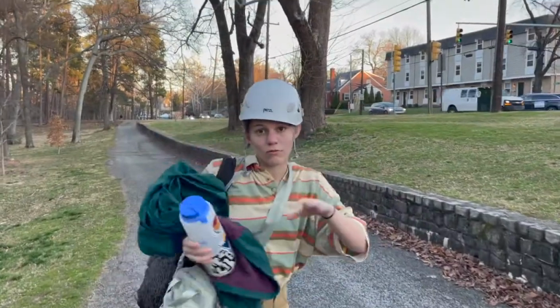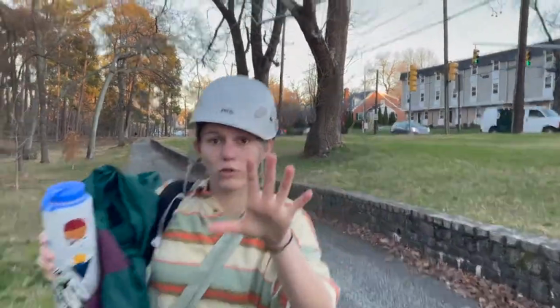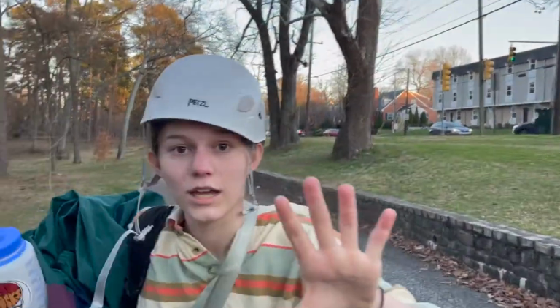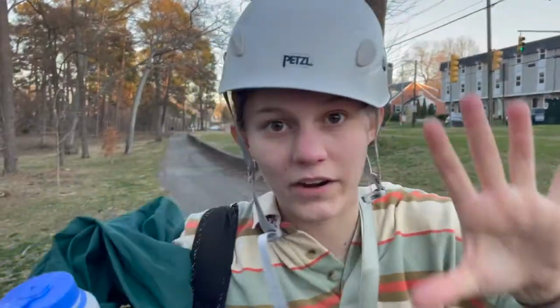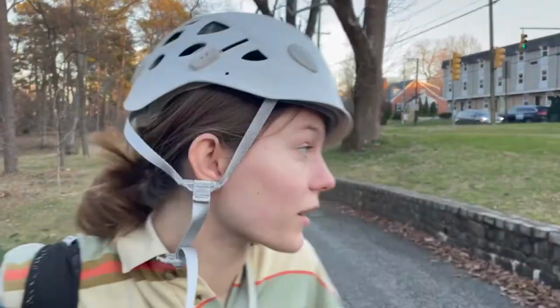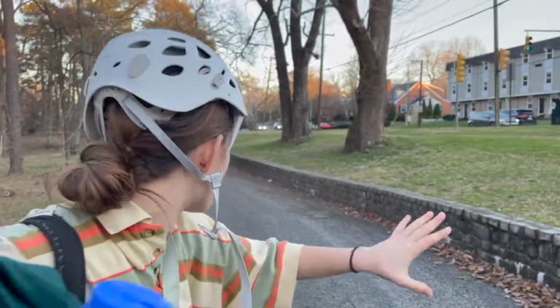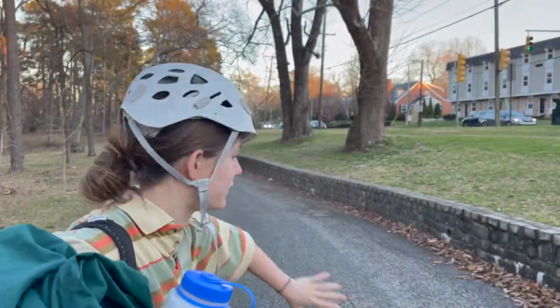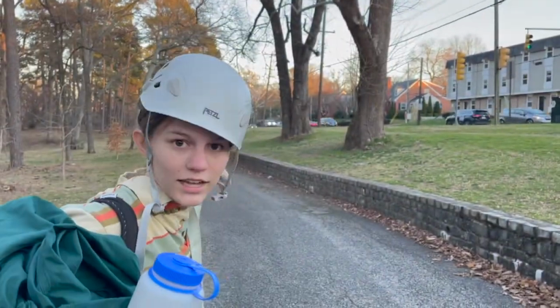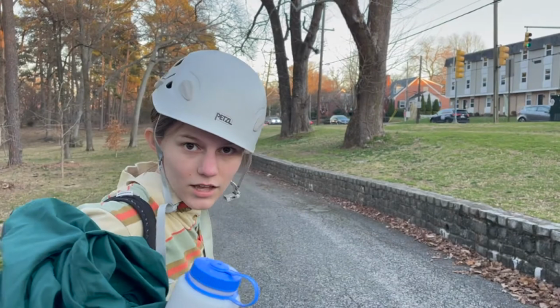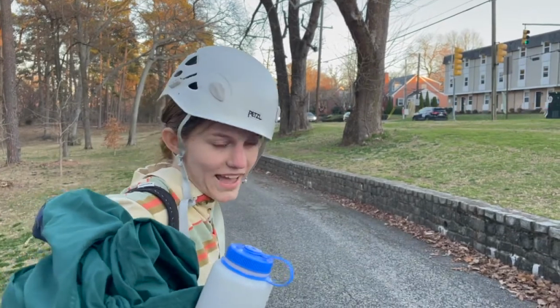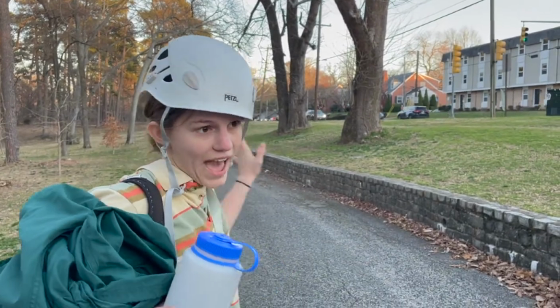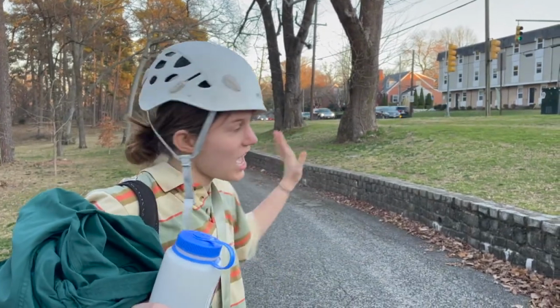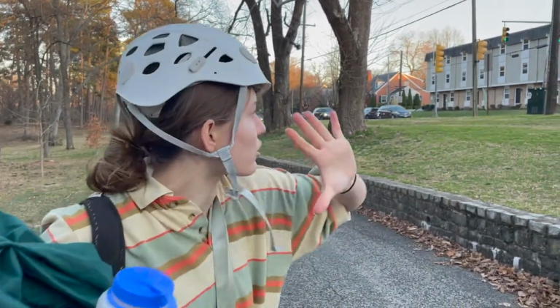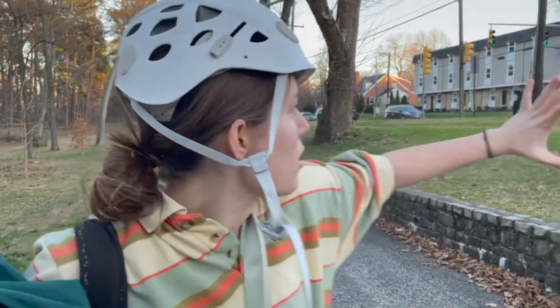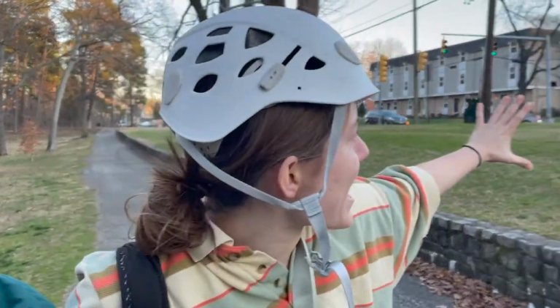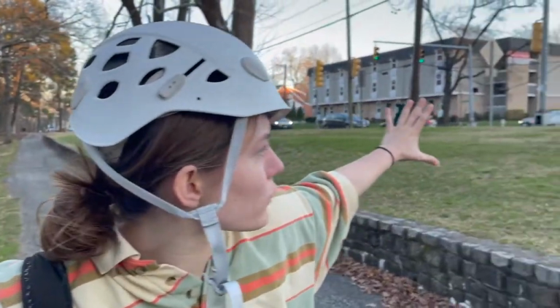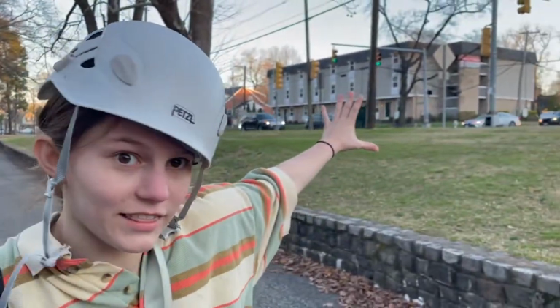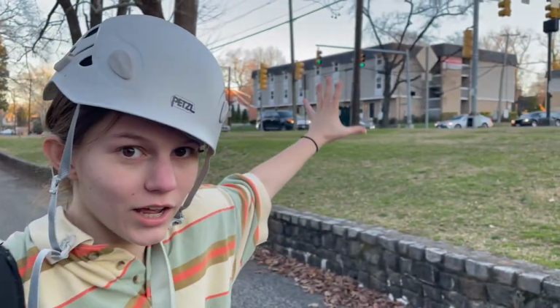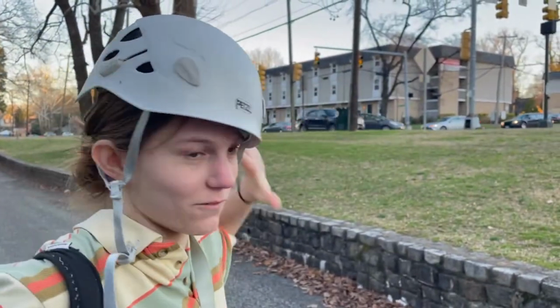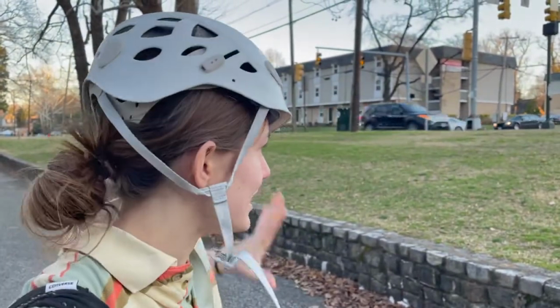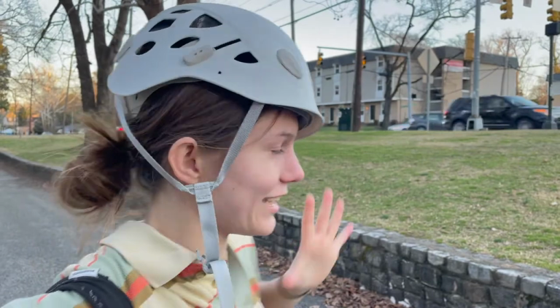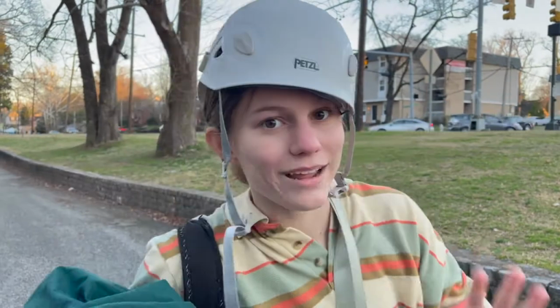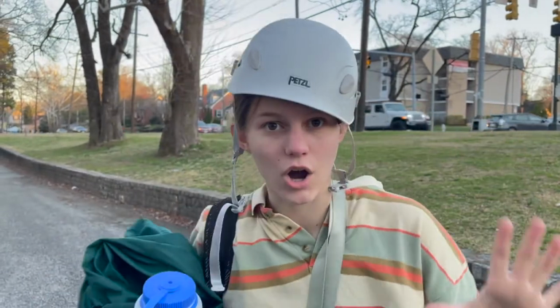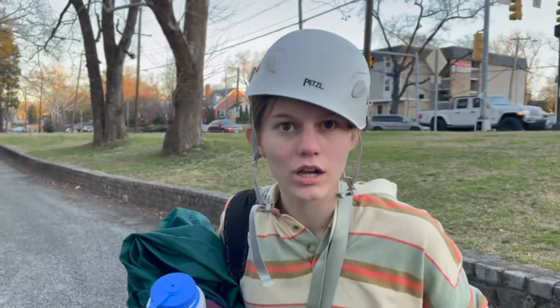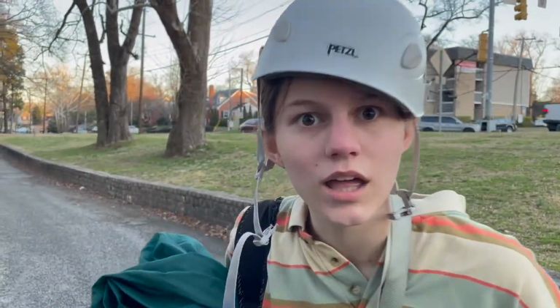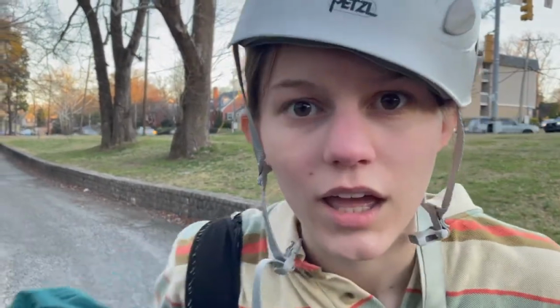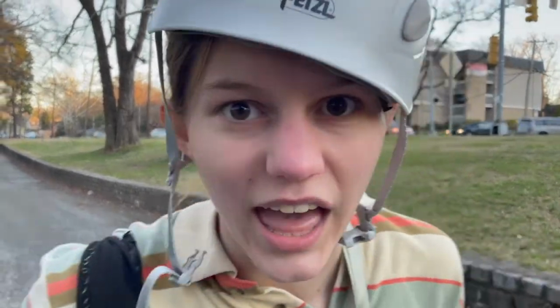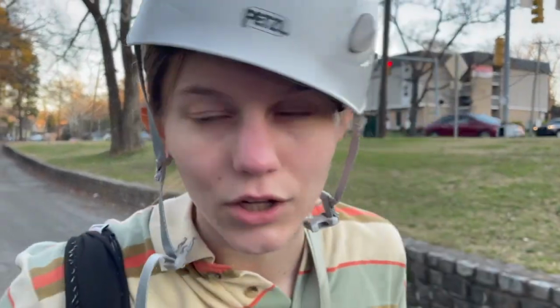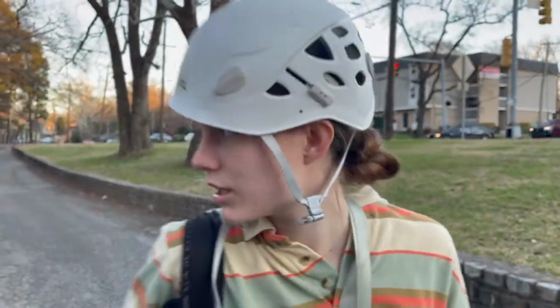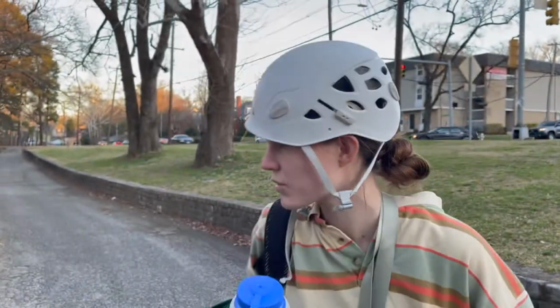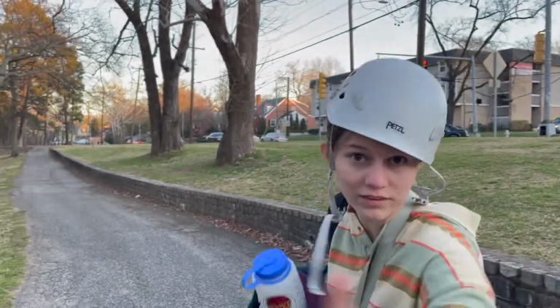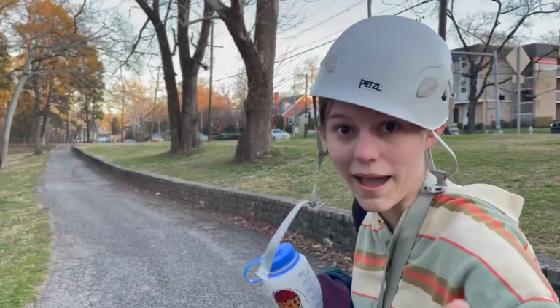Folks, hold on. It's very important that you stay on this designated paved path, as there's a major road right there that could very easily get you hit by a car and killed. So stay on the path.